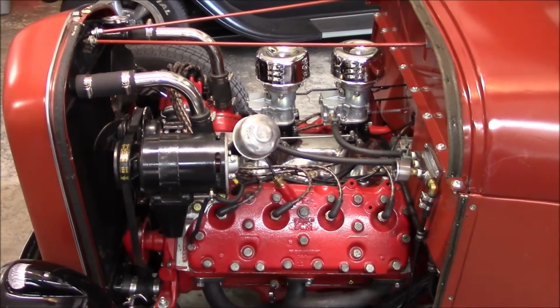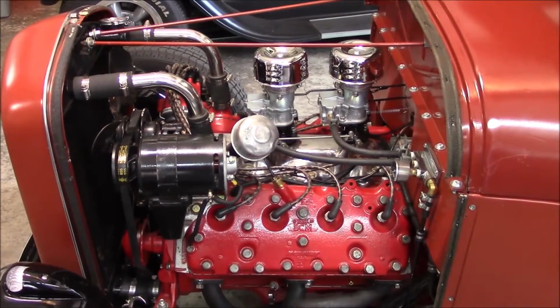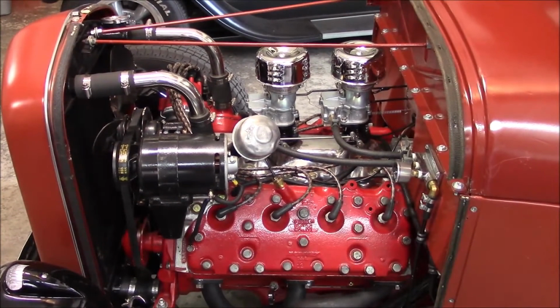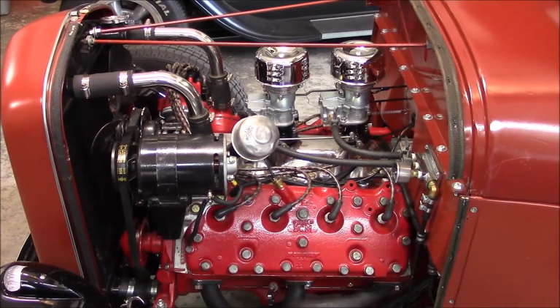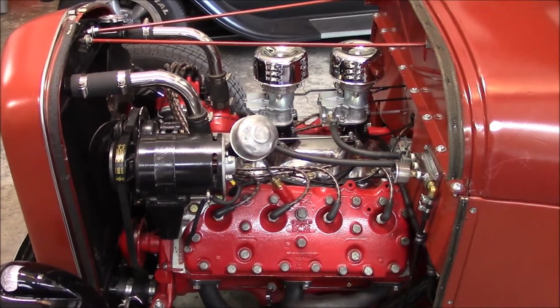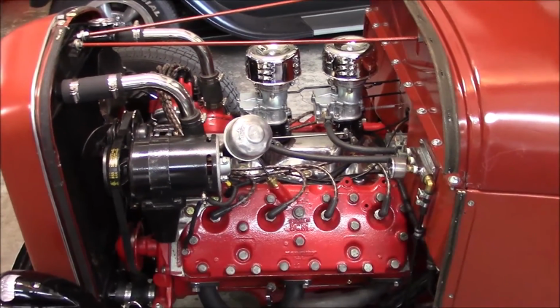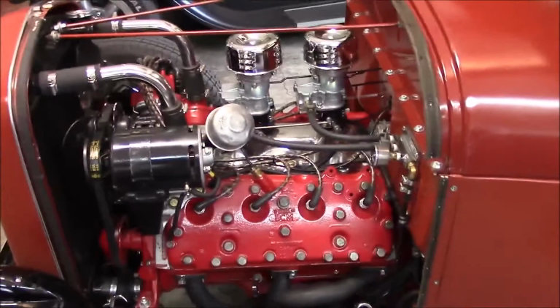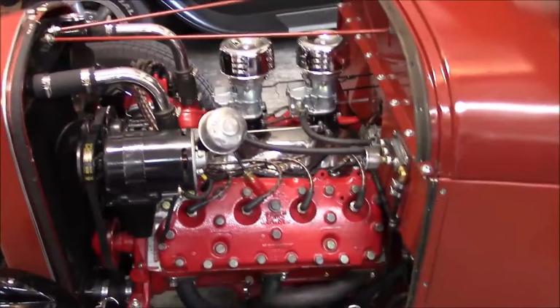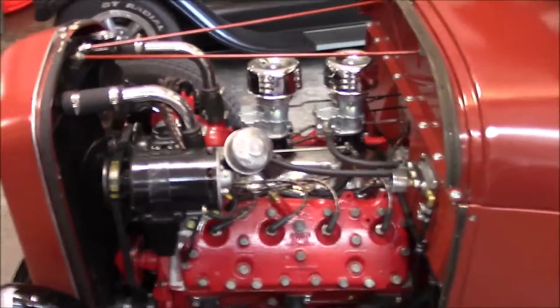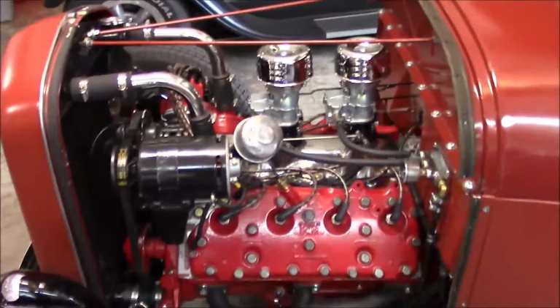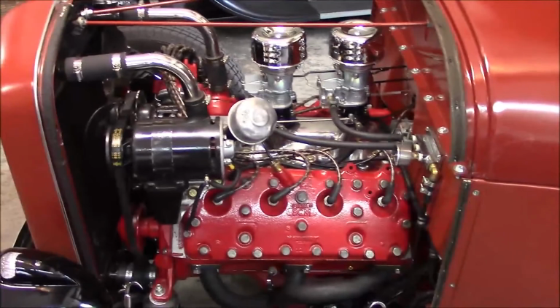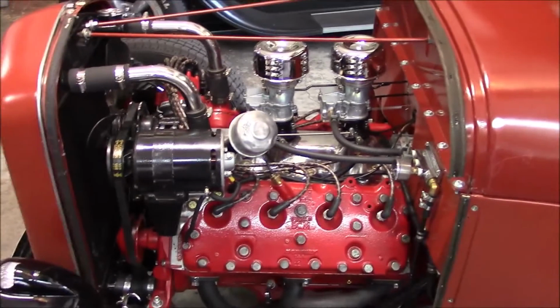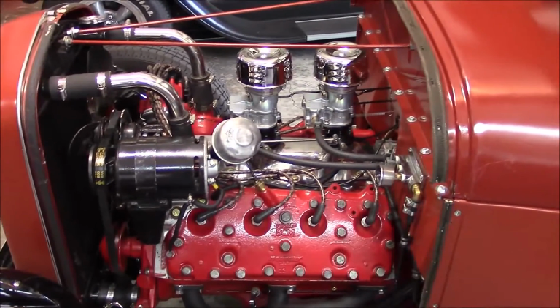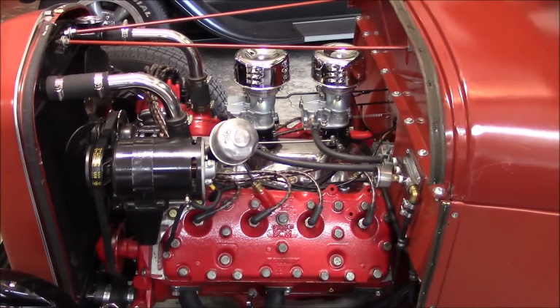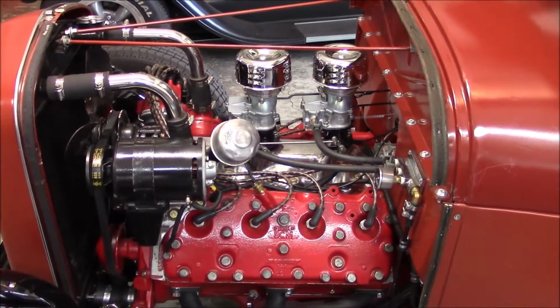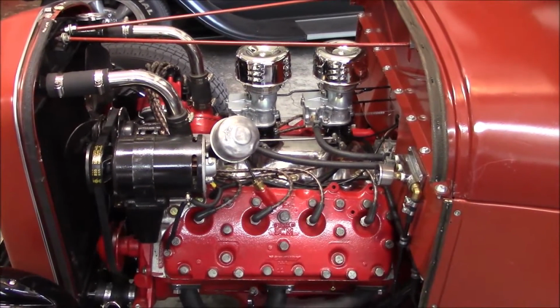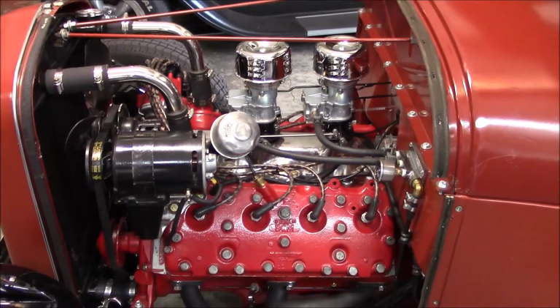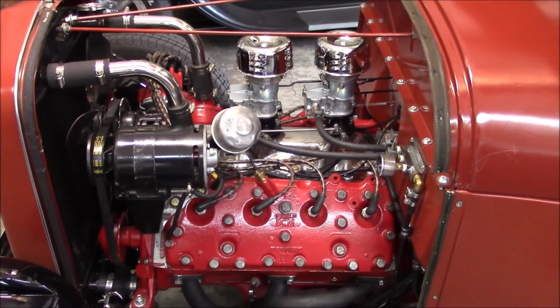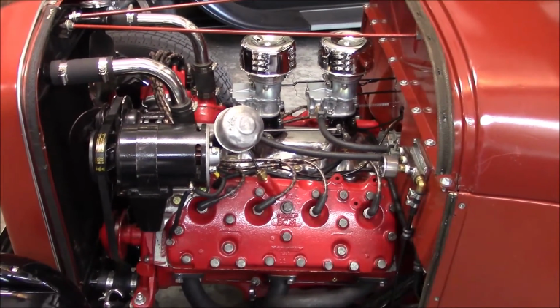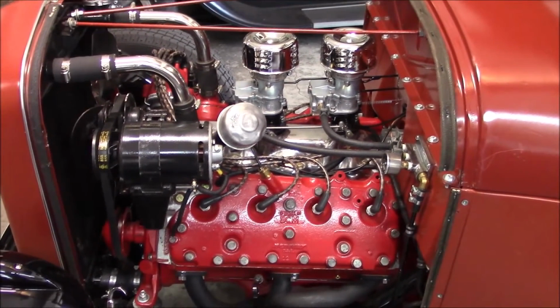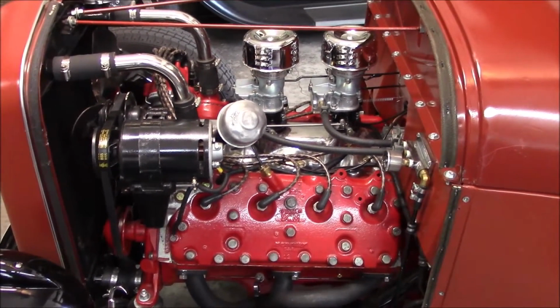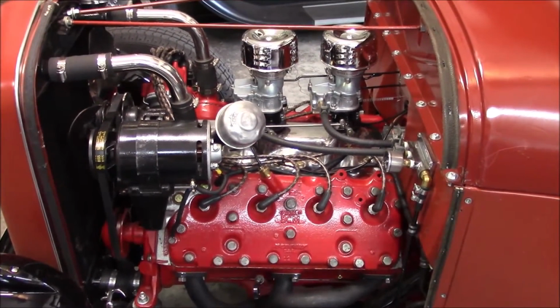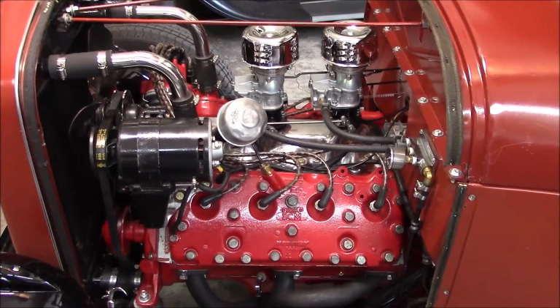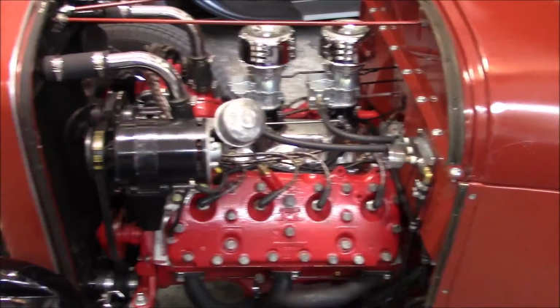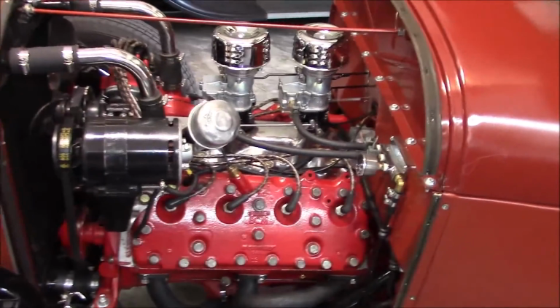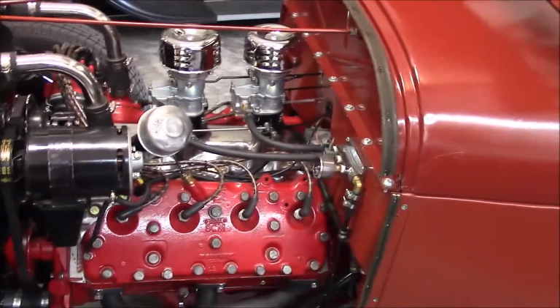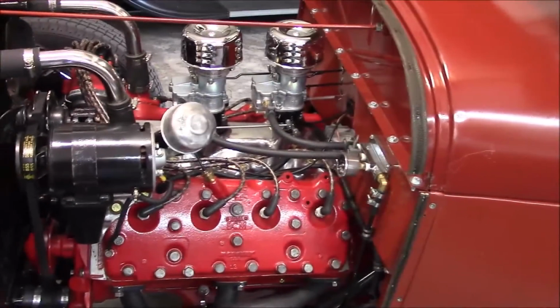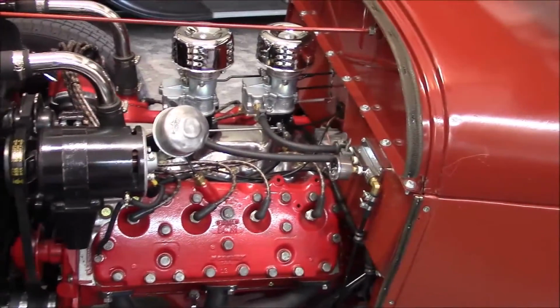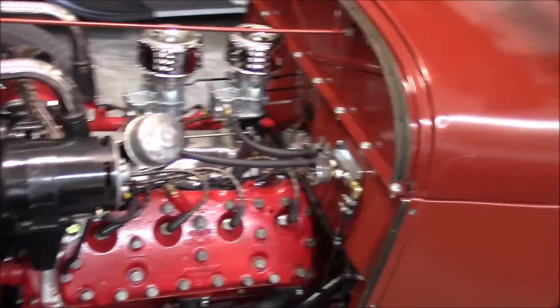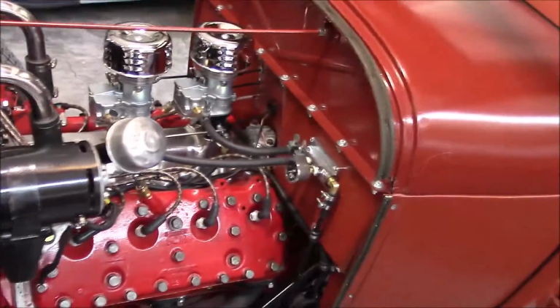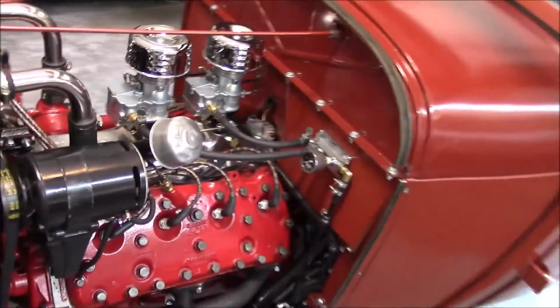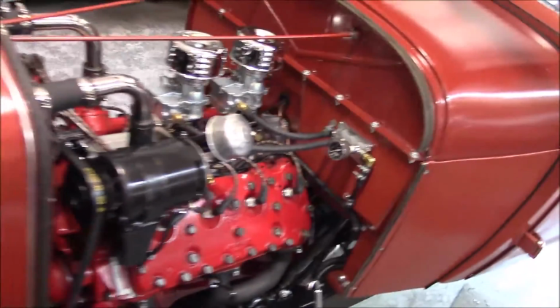Hello everybody. The Coupe's been doing well. Have 165 miles on it now. Just a few kinks here and there, but everything is working well.